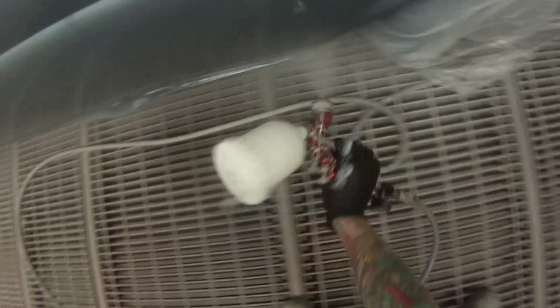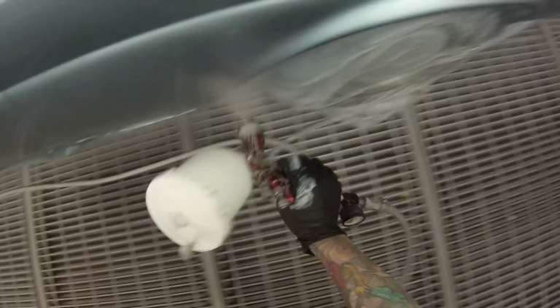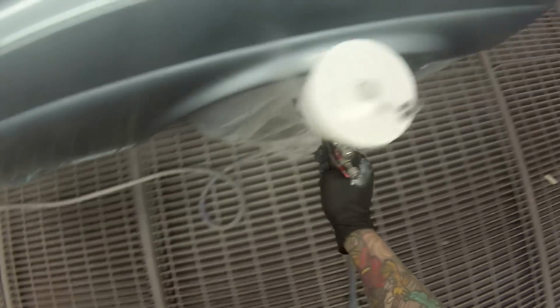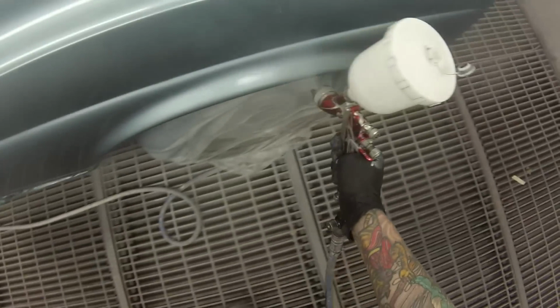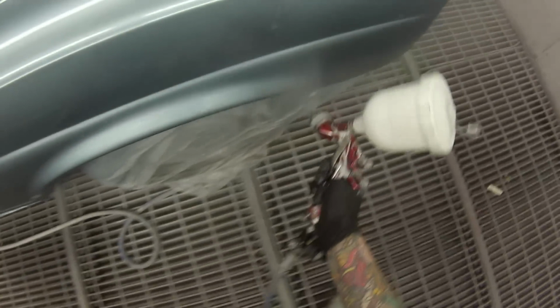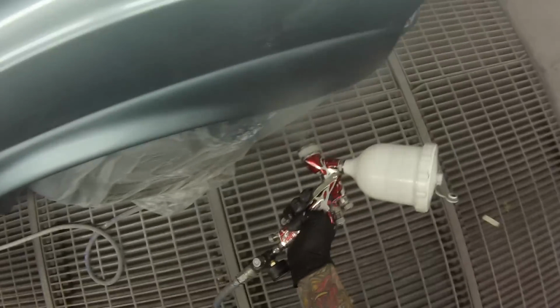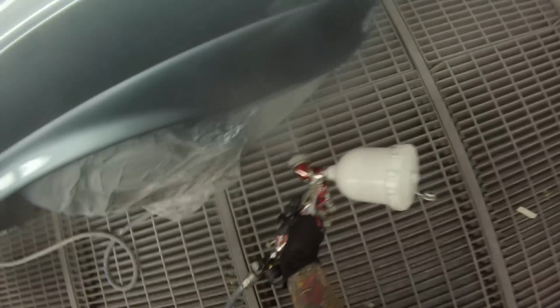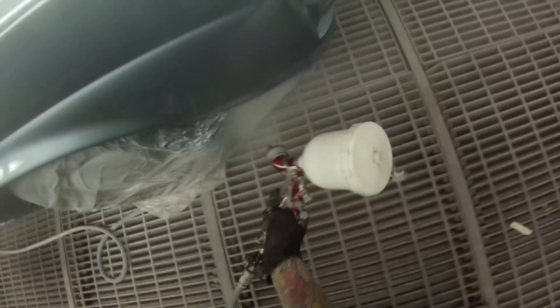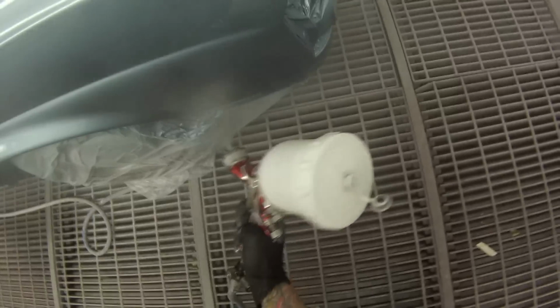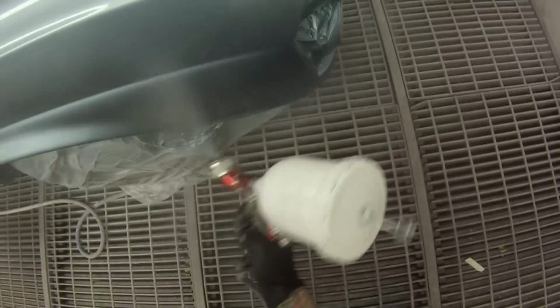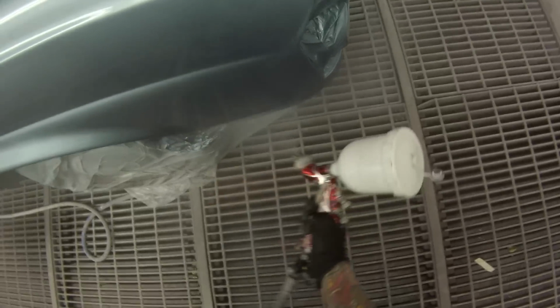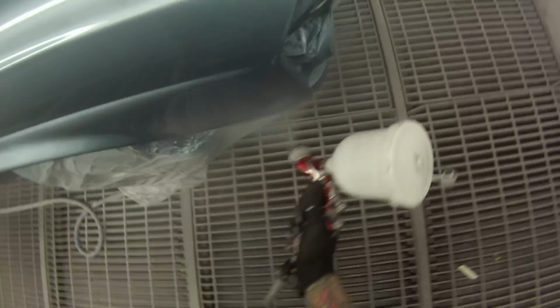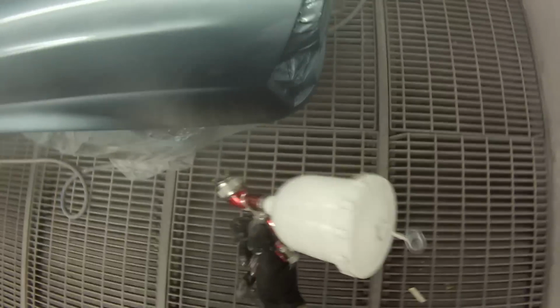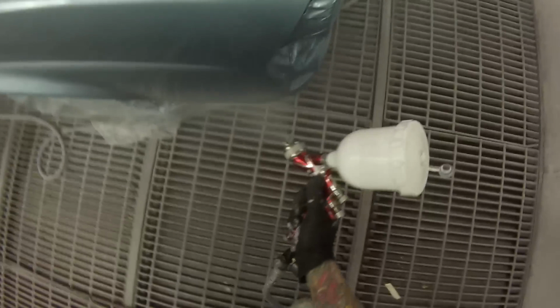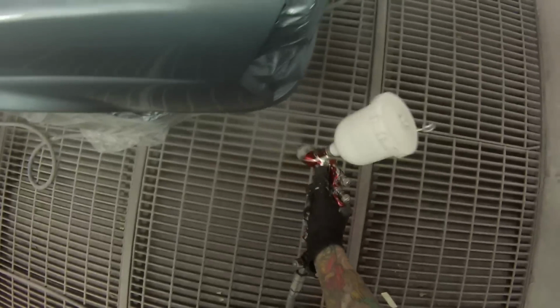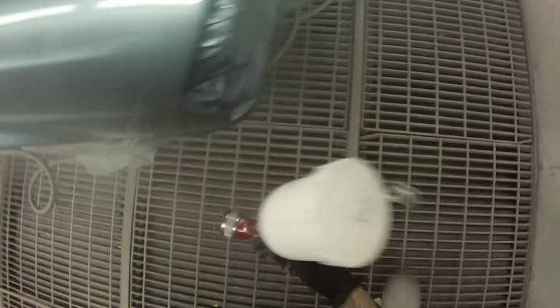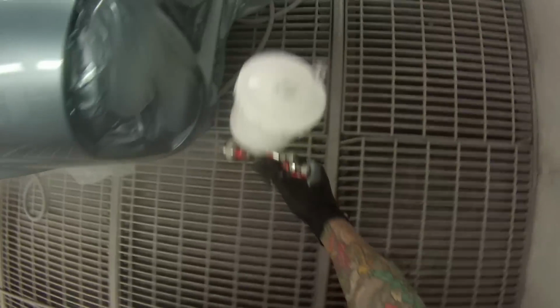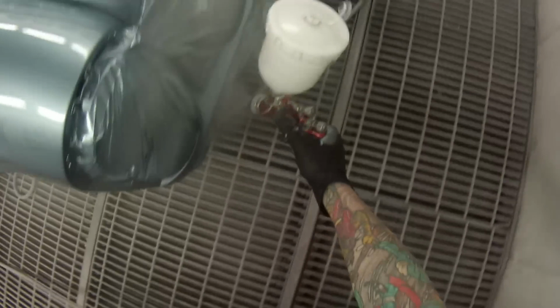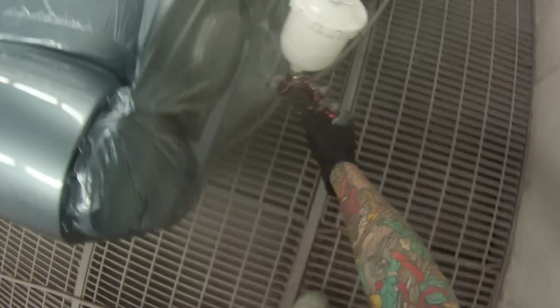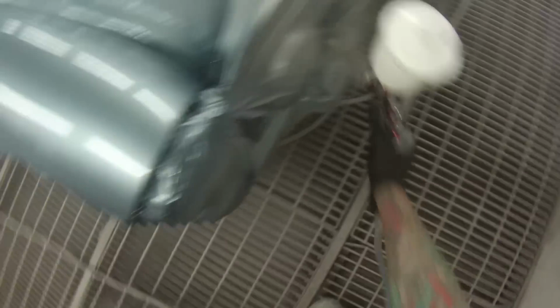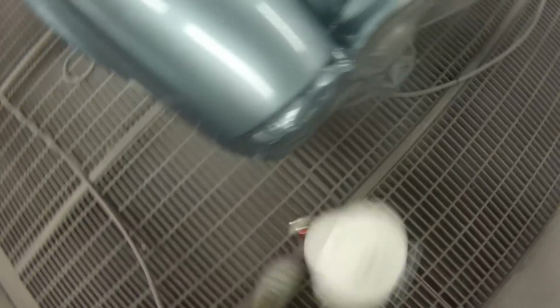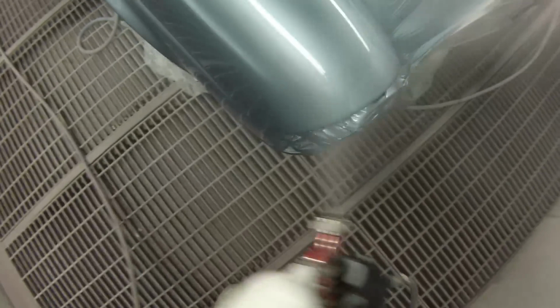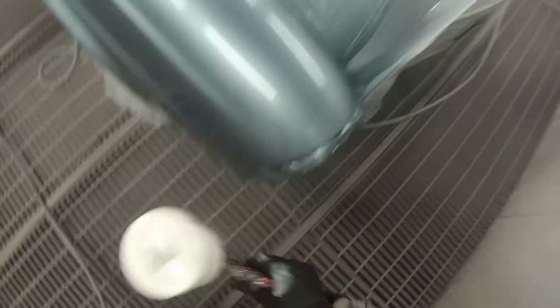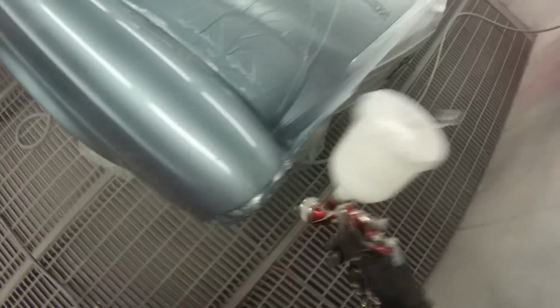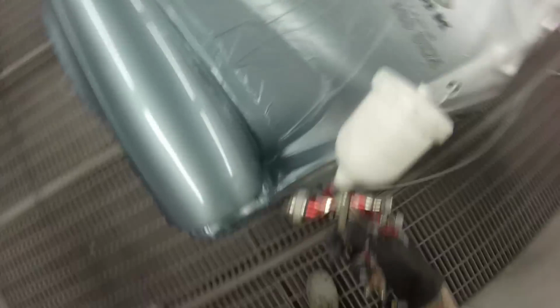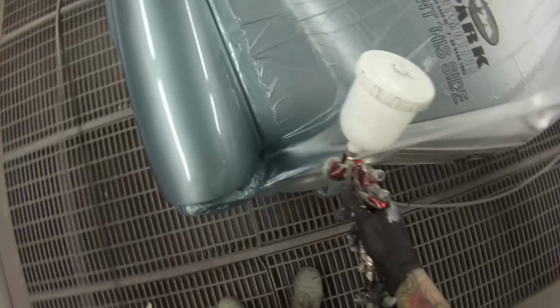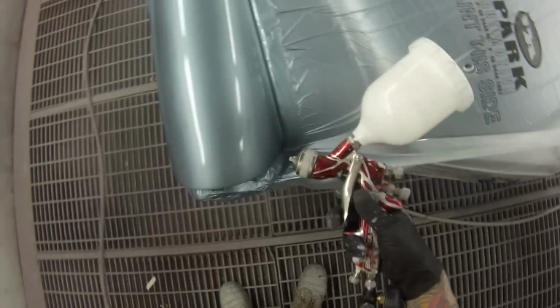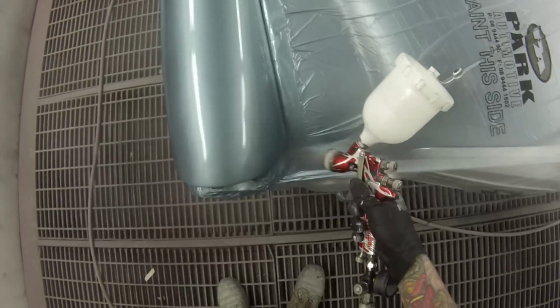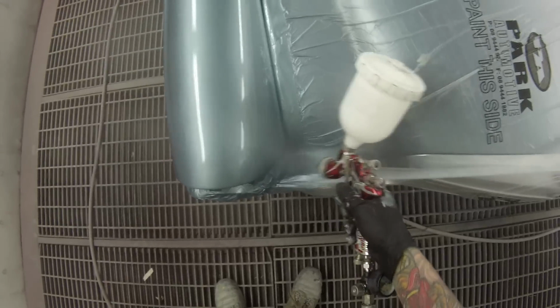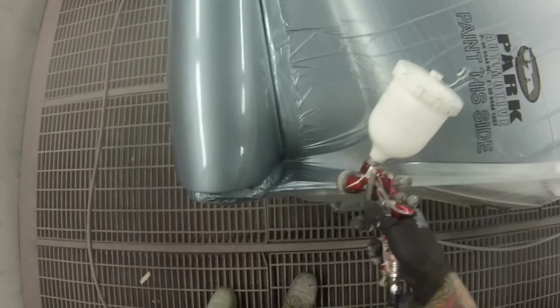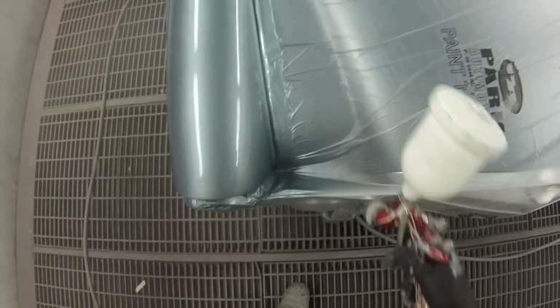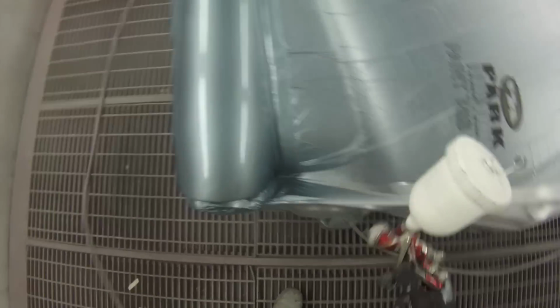It's very important to get your eye into the reflection - actually watching every single pass when you're spraying.